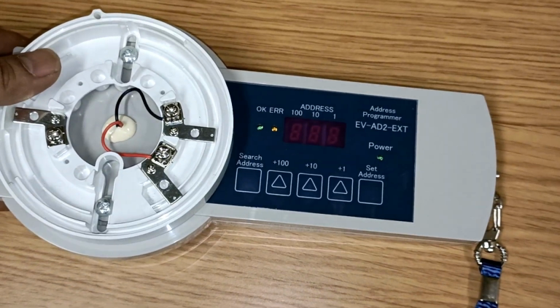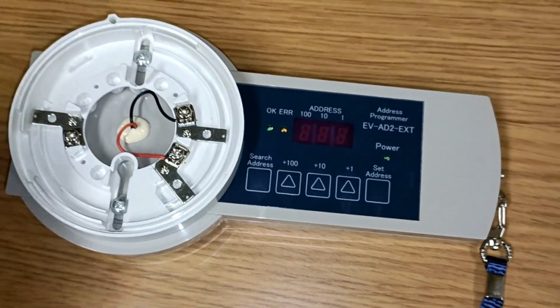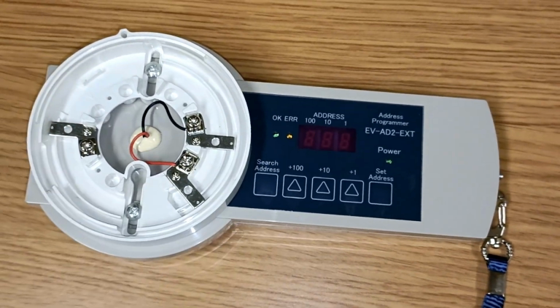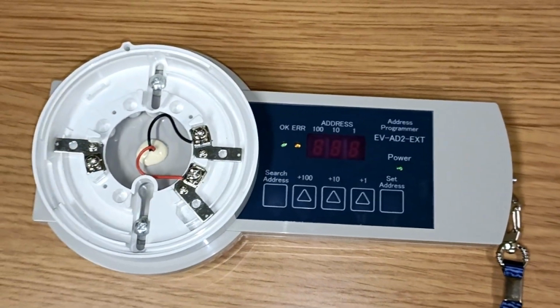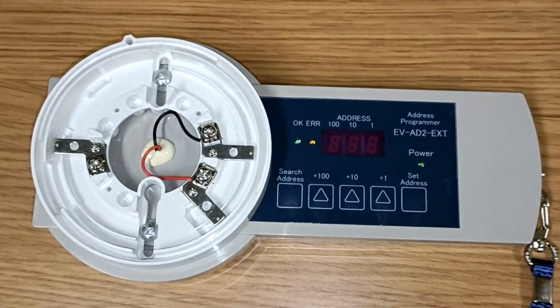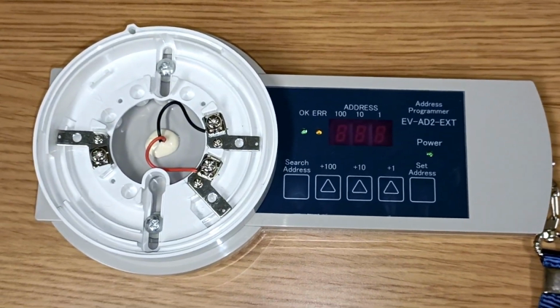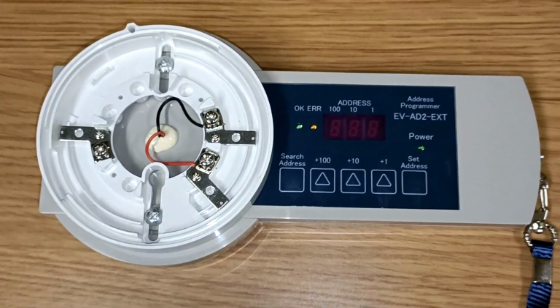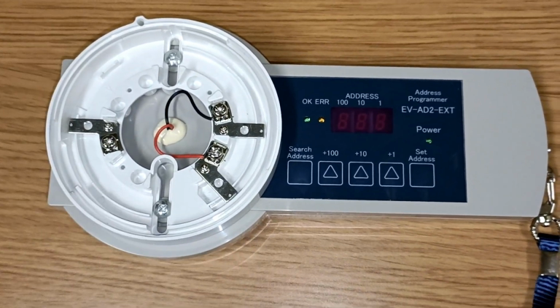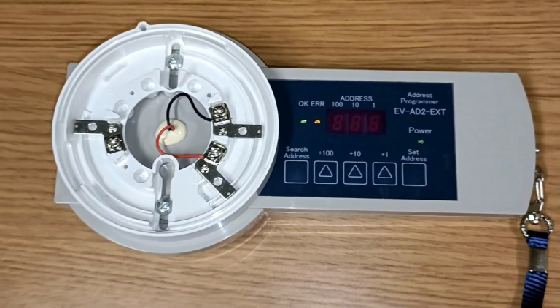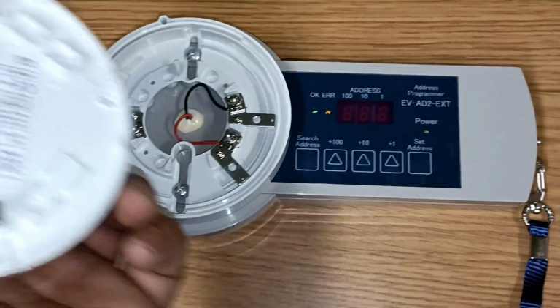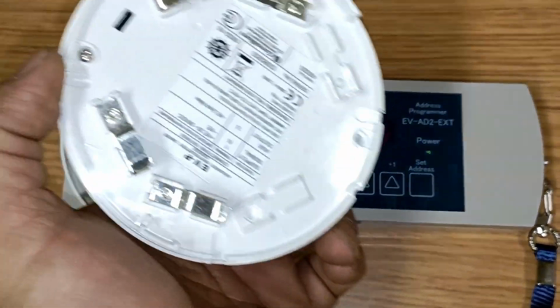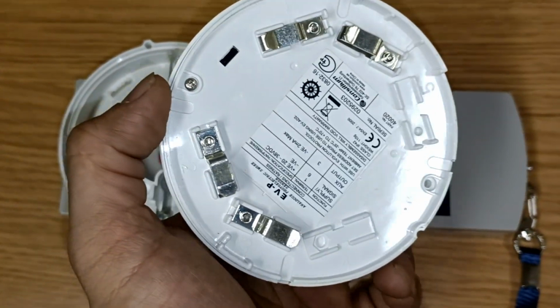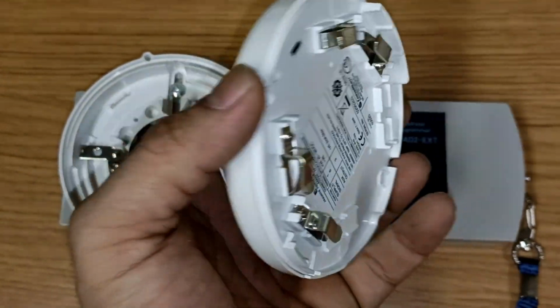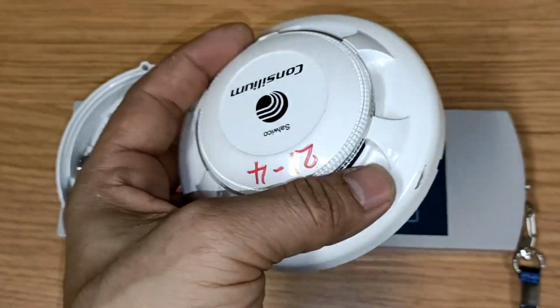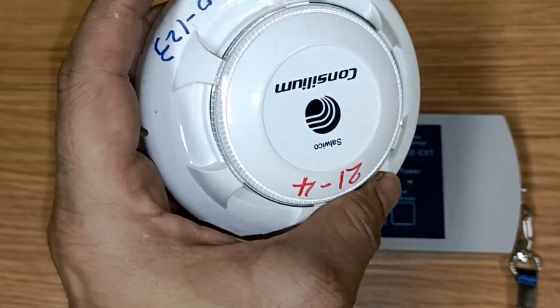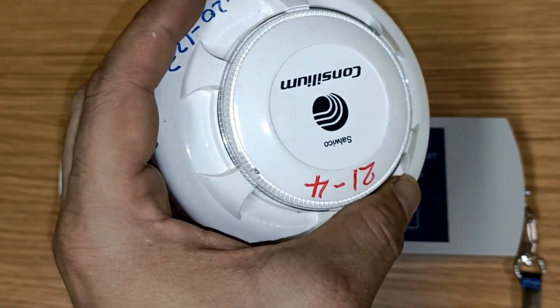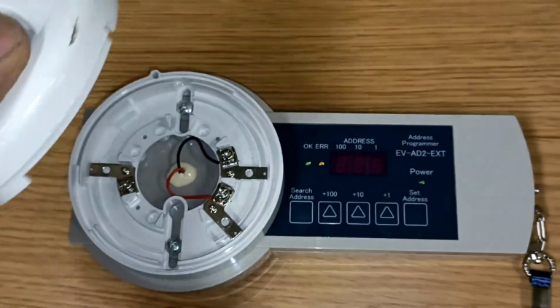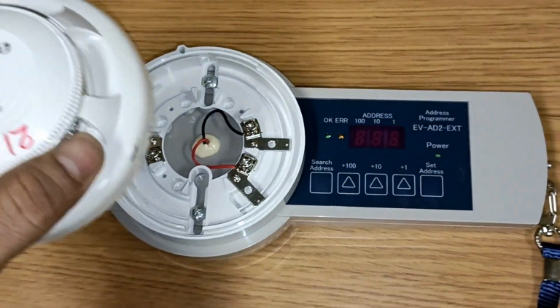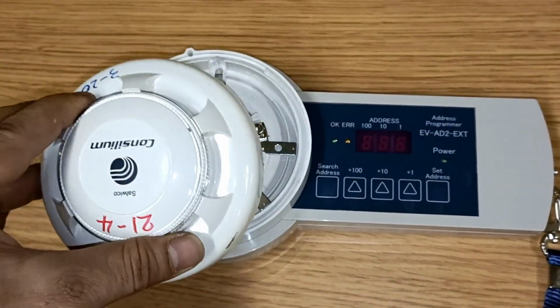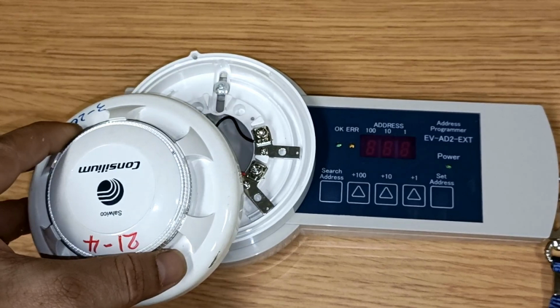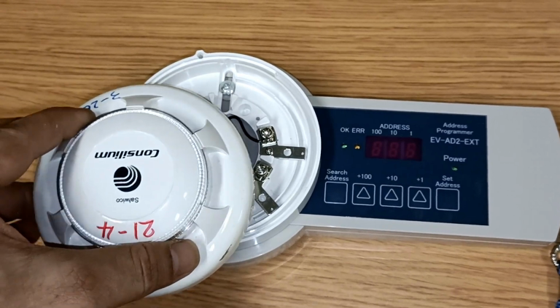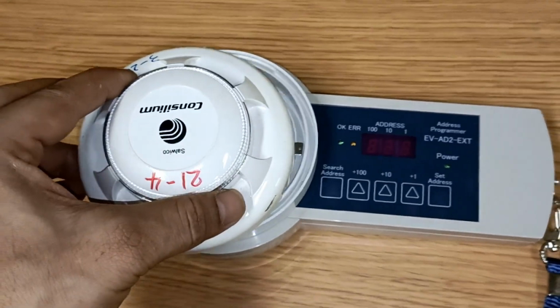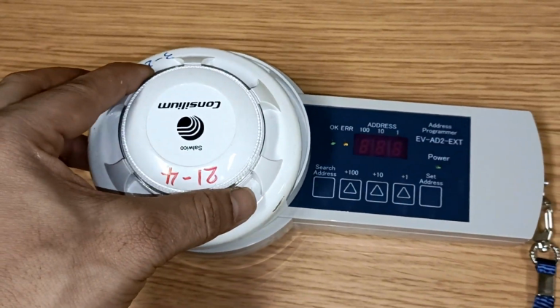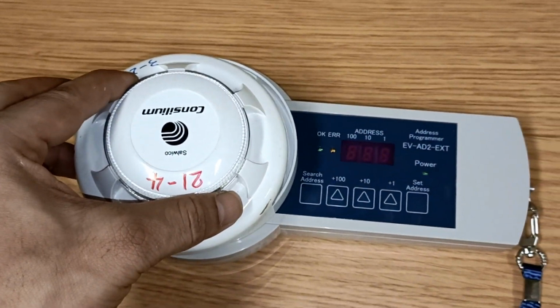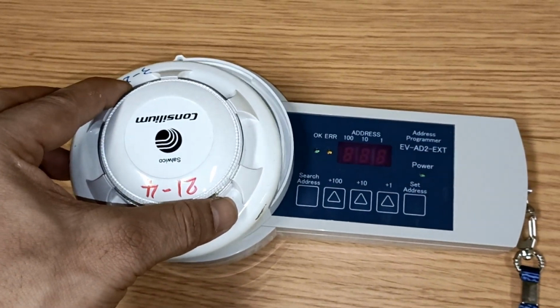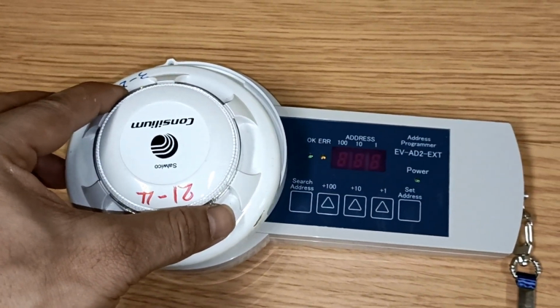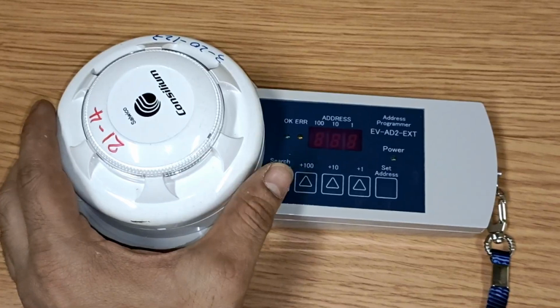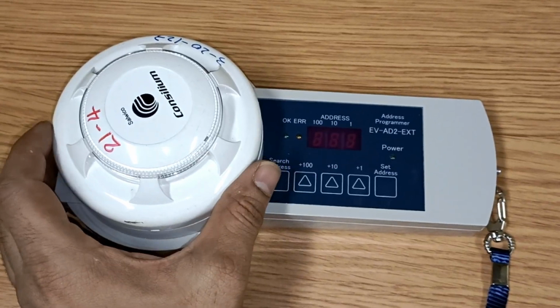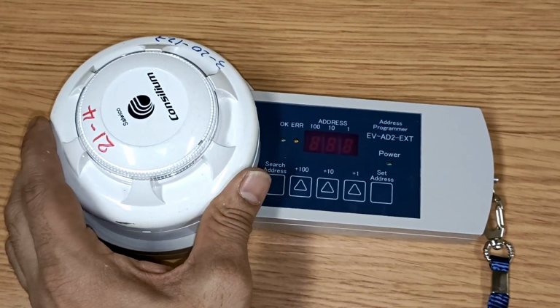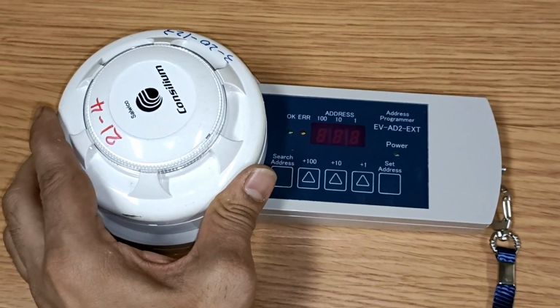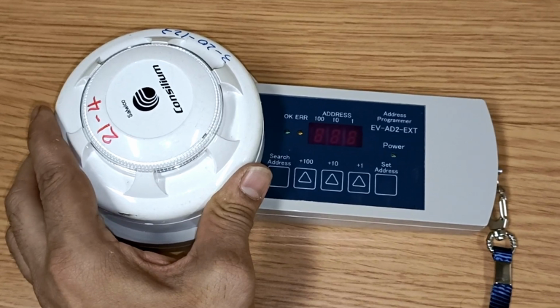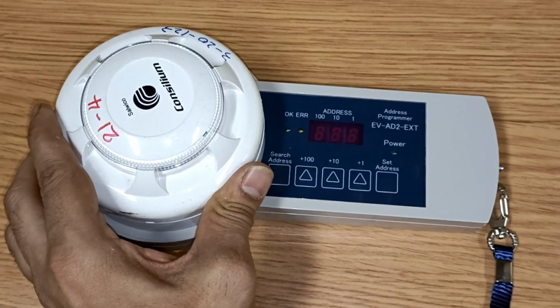This is the base of the programmer where we will feed the smoke sensor, and this is the smoke sensor. This is a defective smoke sensor. We are connecting it here to check the address and we will see how to change the address.